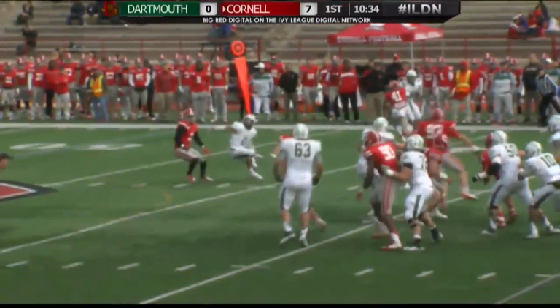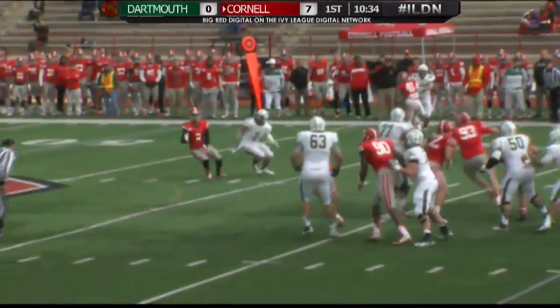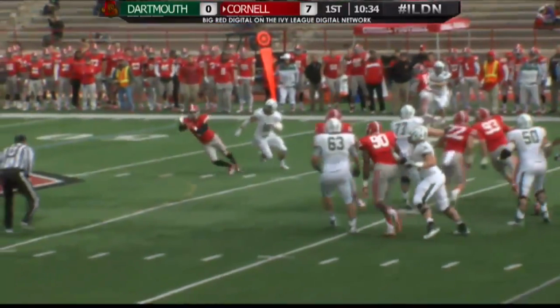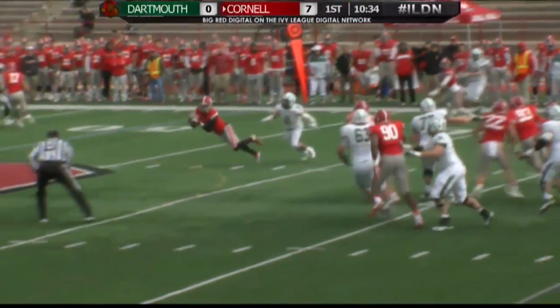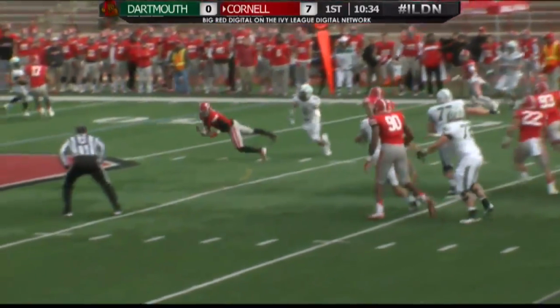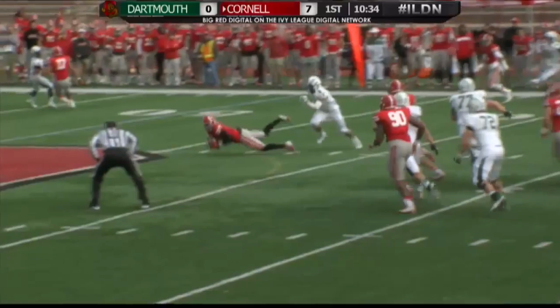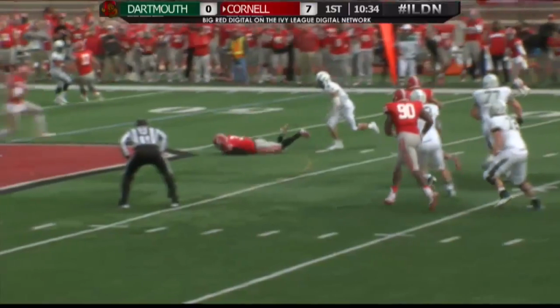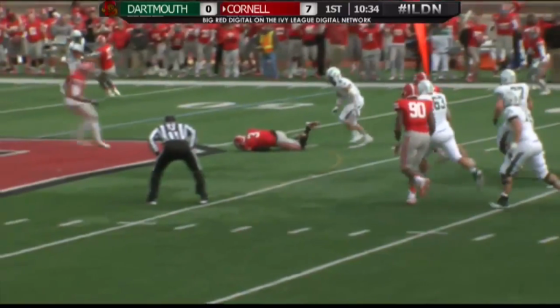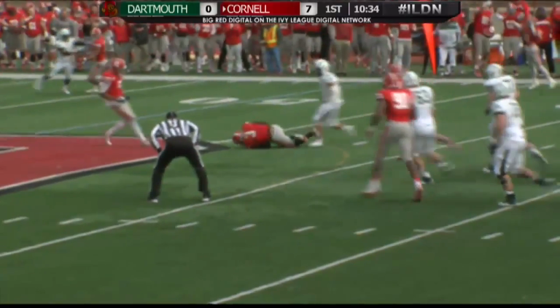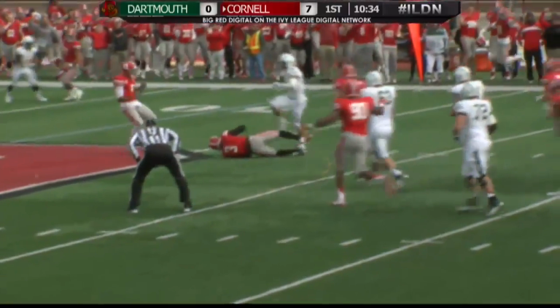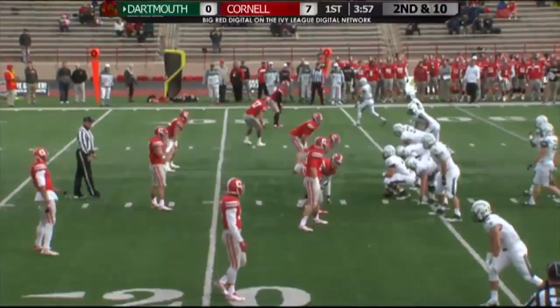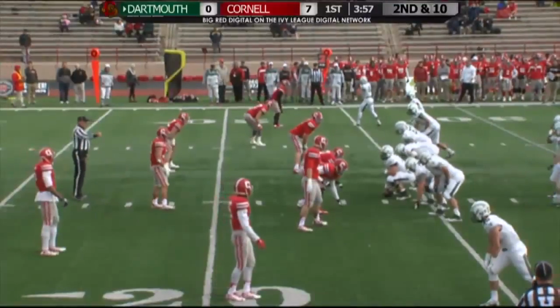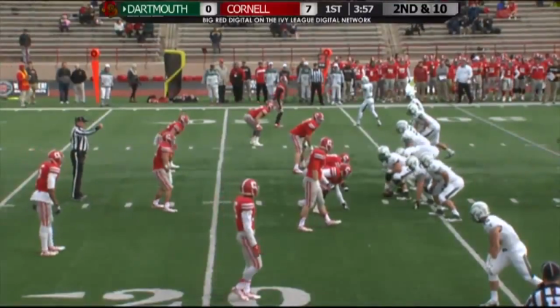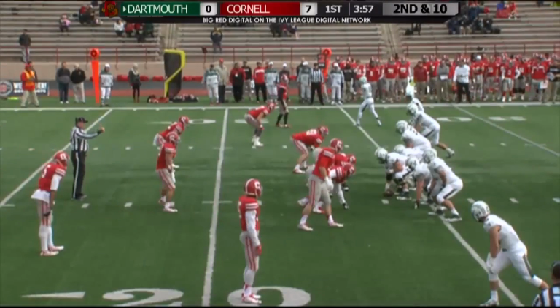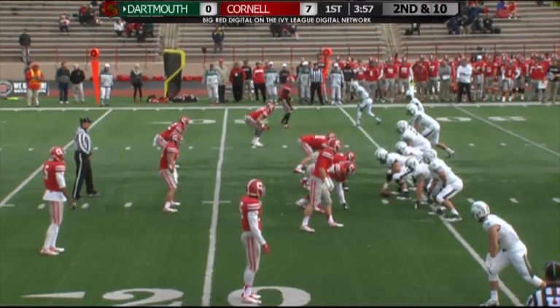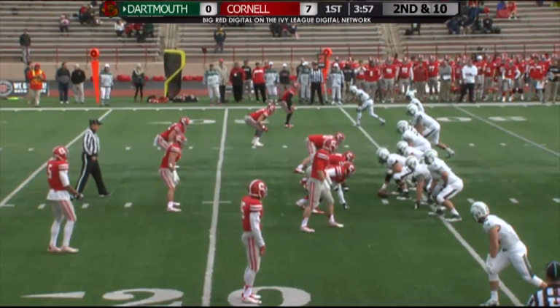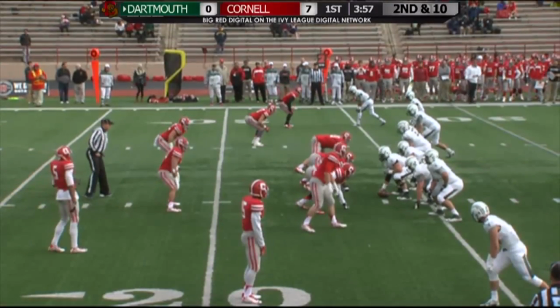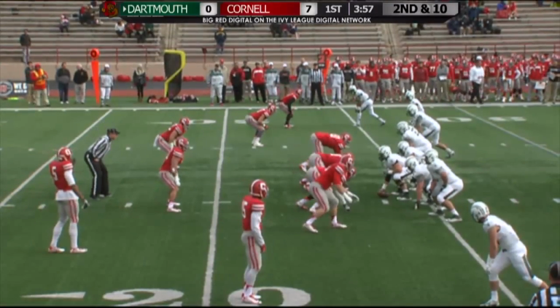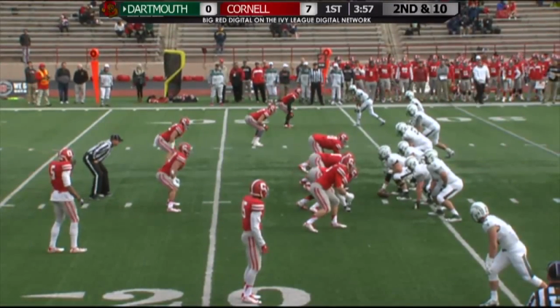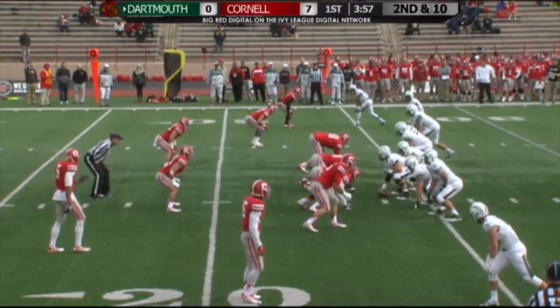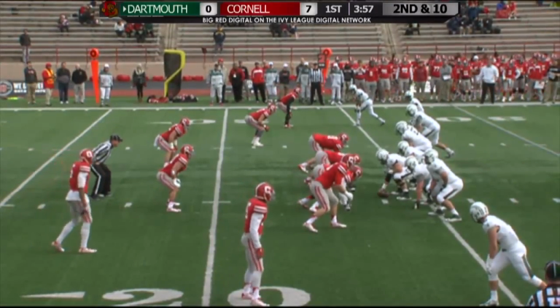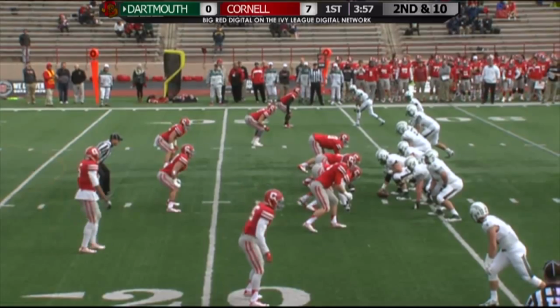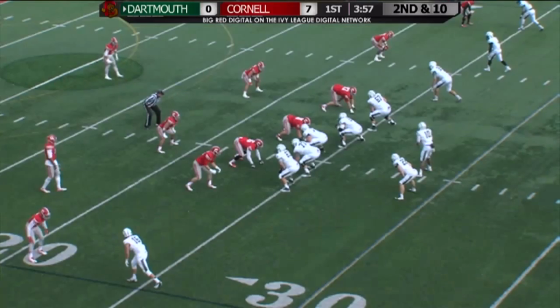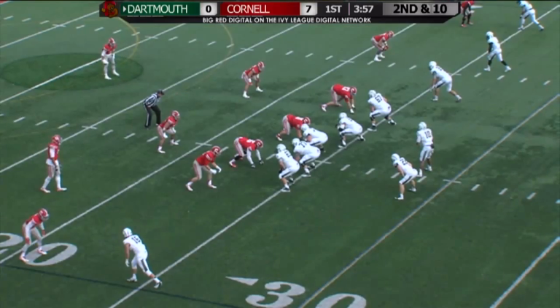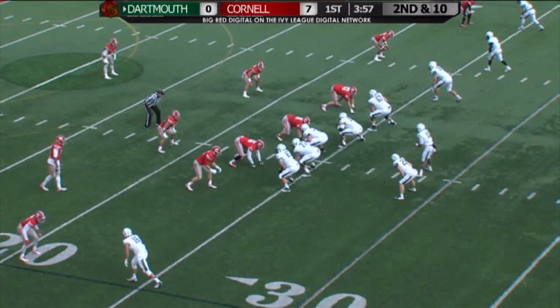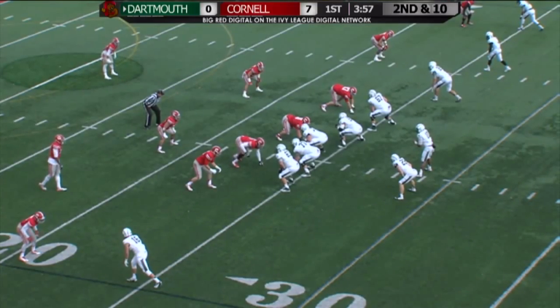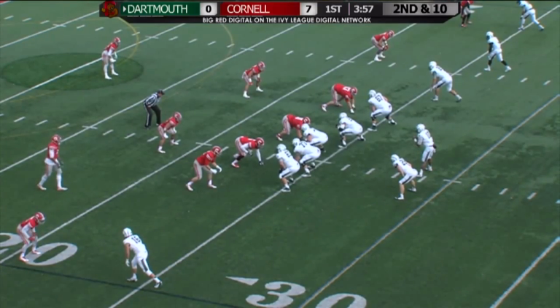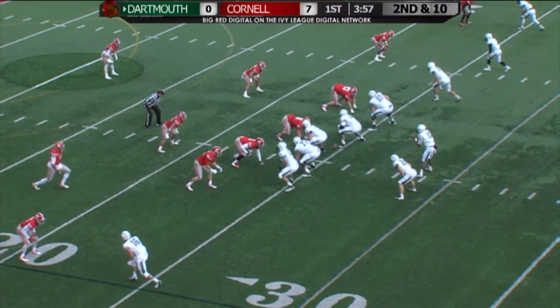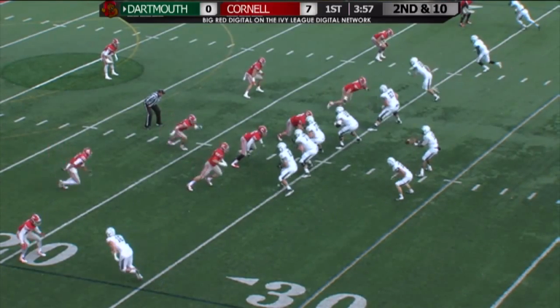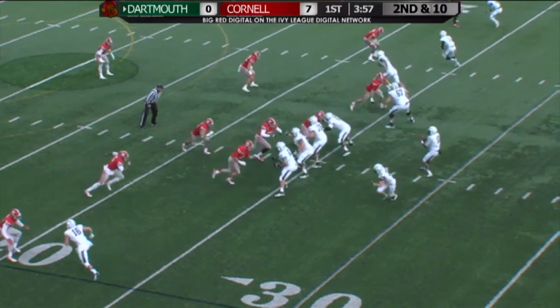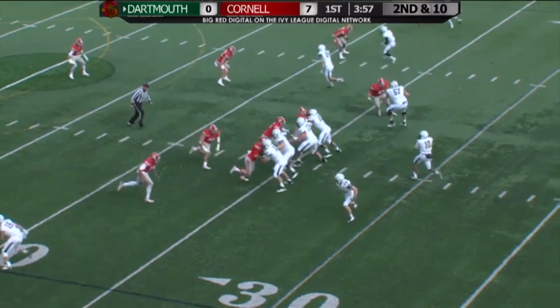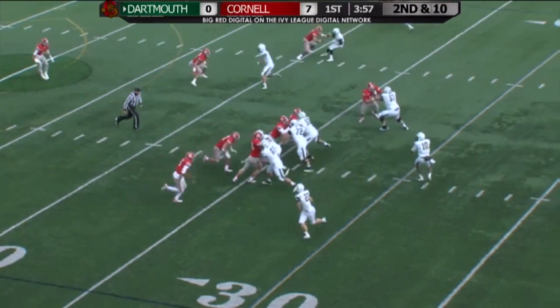We've got the Hagee touchdown run, now the turnover by the defense. The Big Red will take over in Dartmouth territory. Second and 10 on the incomplete — Dartmouth moving the football, down to the Cornell 24-yard line, trailing 7-0 on the scoreboard.